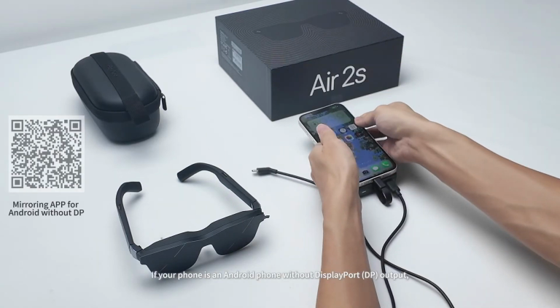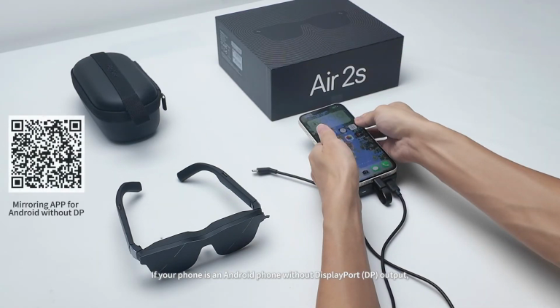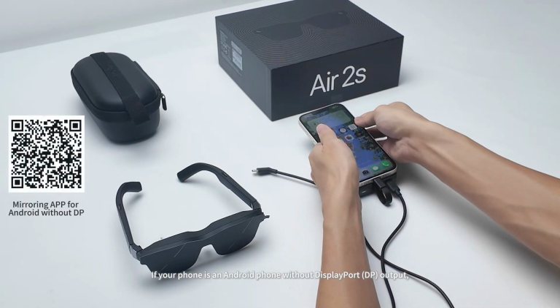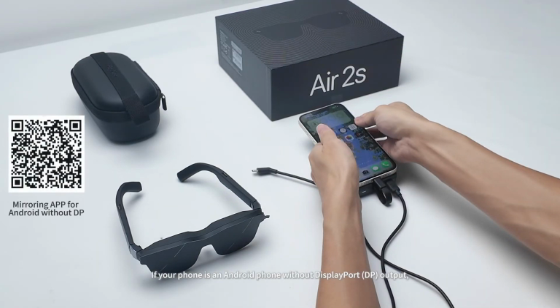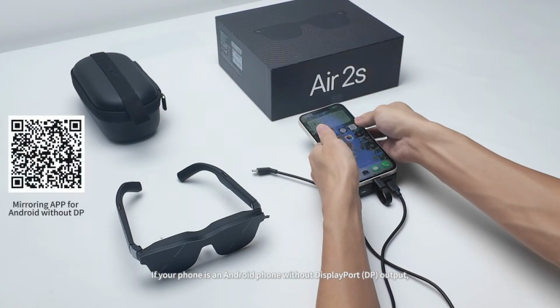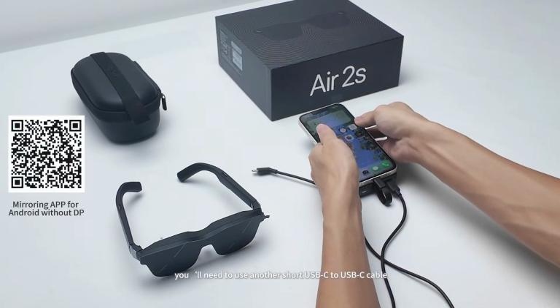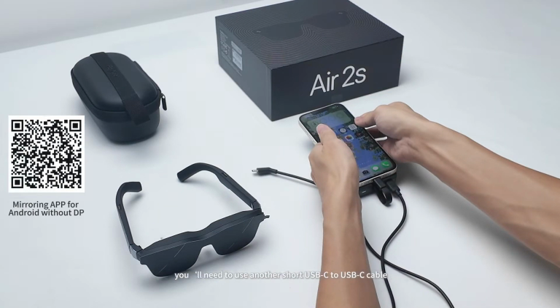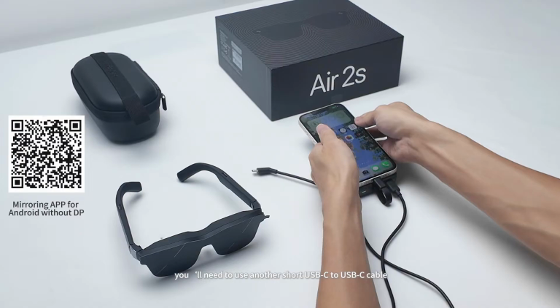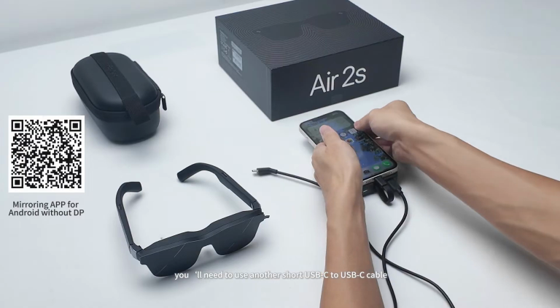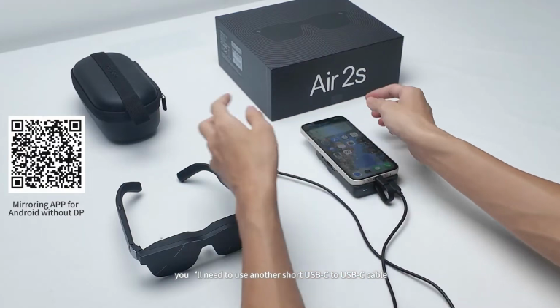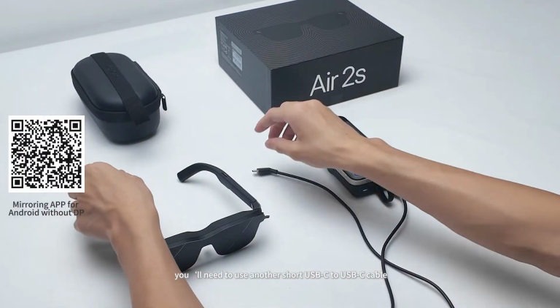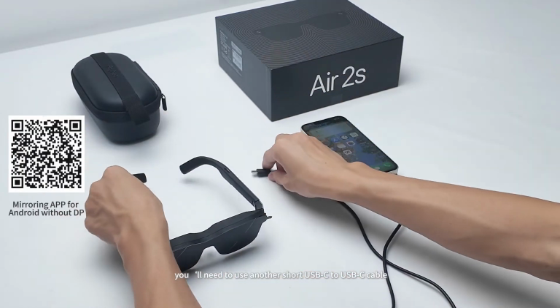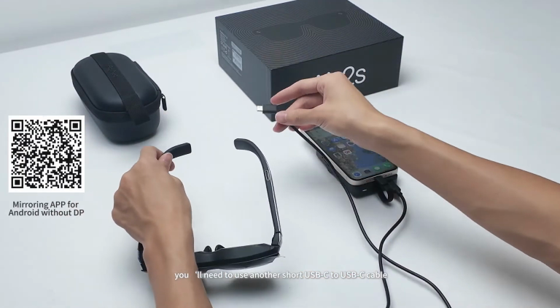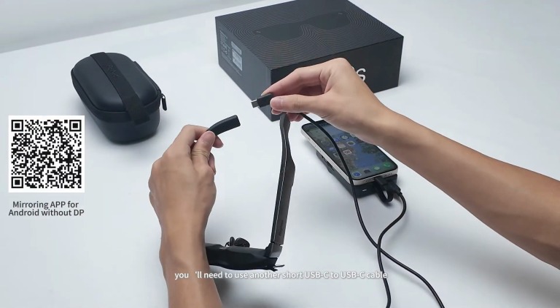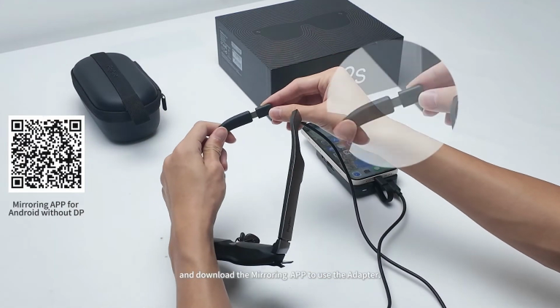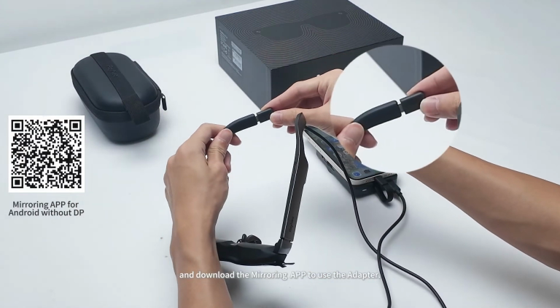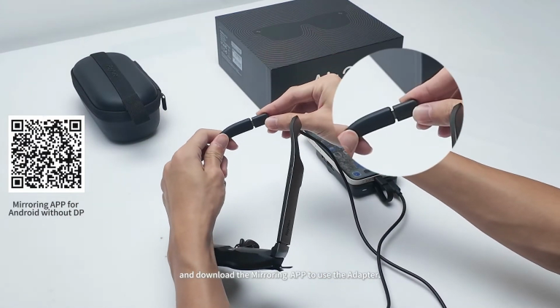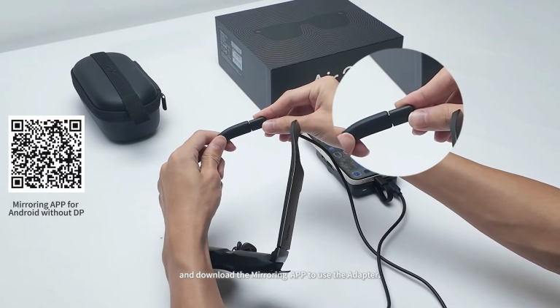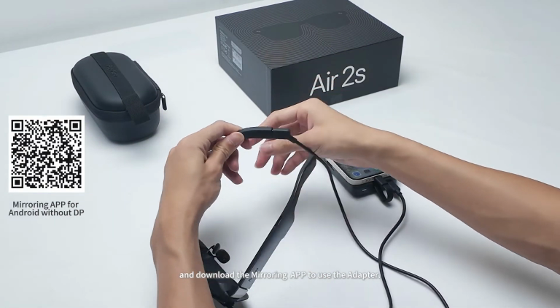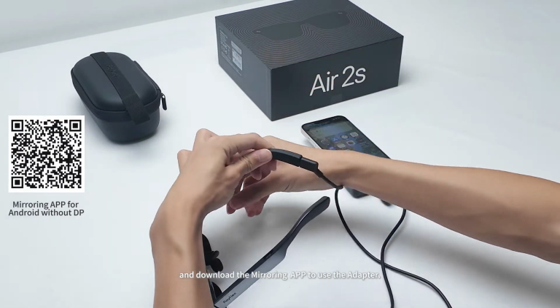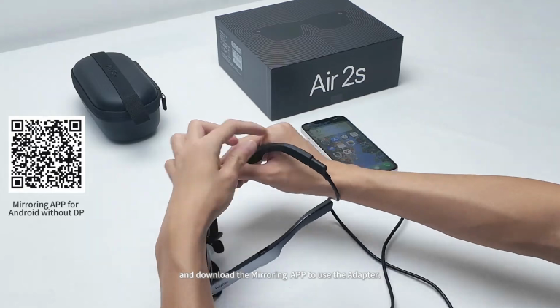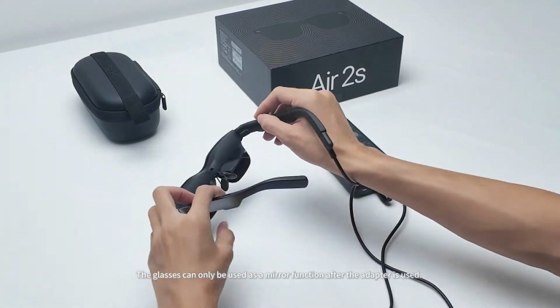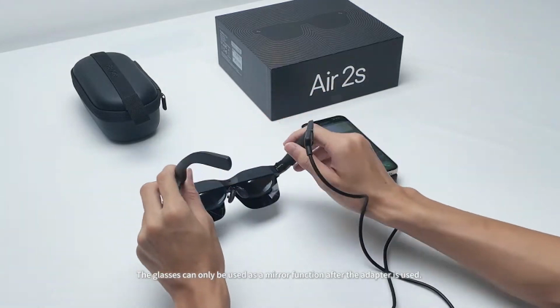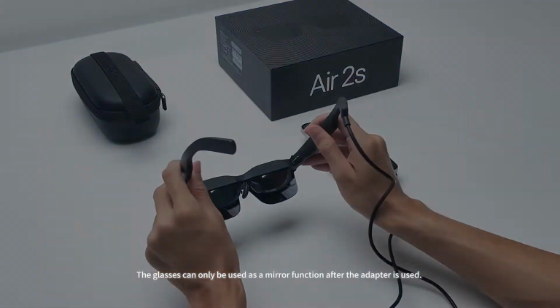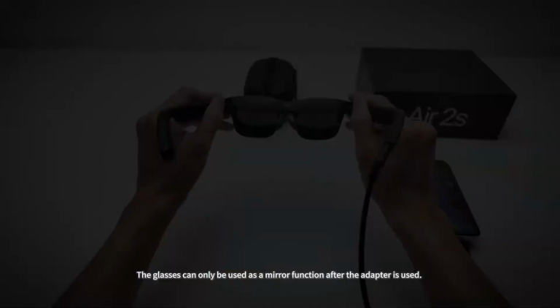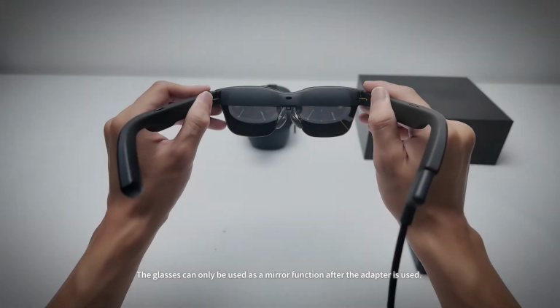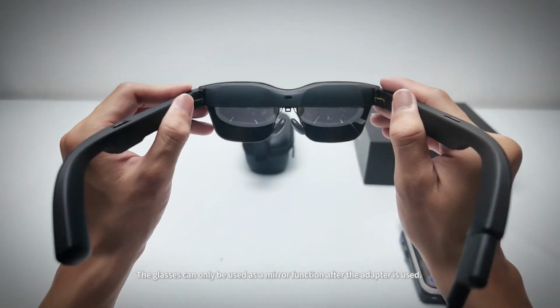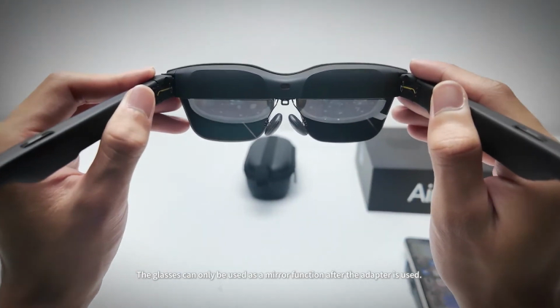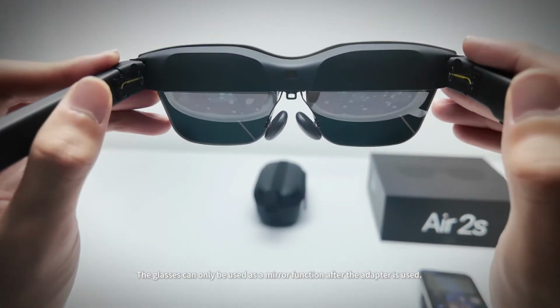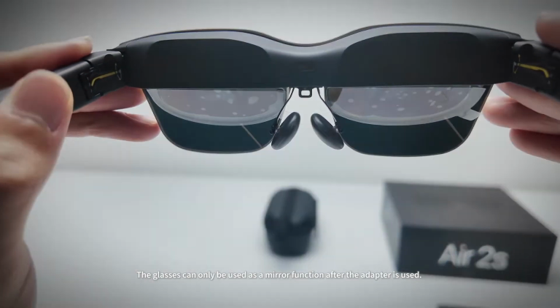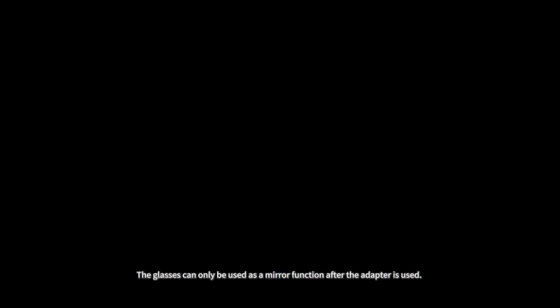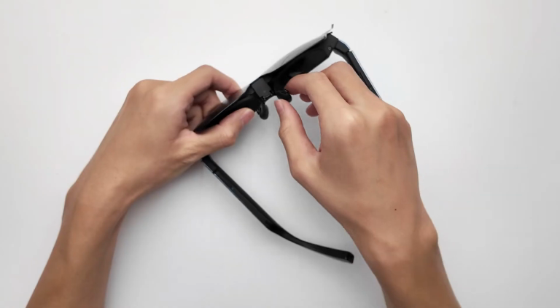If your phone is an Android phone without DisplayPort output, you'll need to use another short USB-C to USB-C cable and download the mirroring app to use the adapter. The glasses can only be used as a mirror function after the adapter is used.